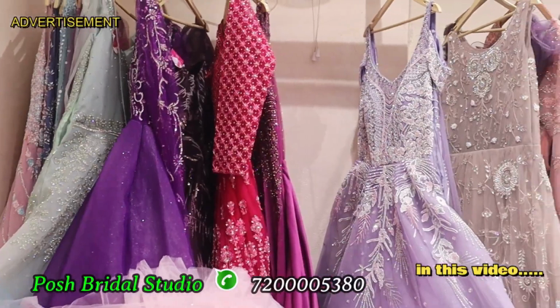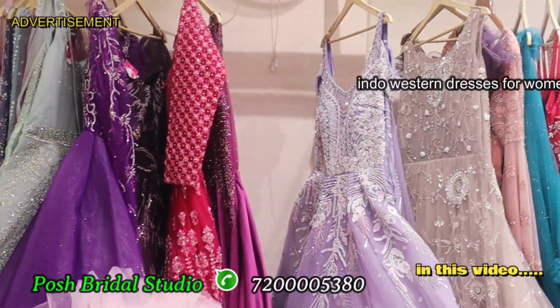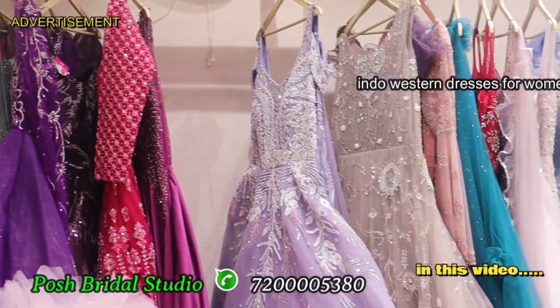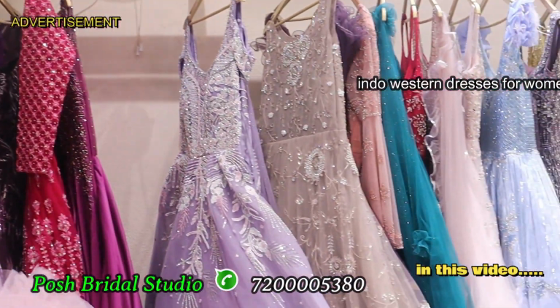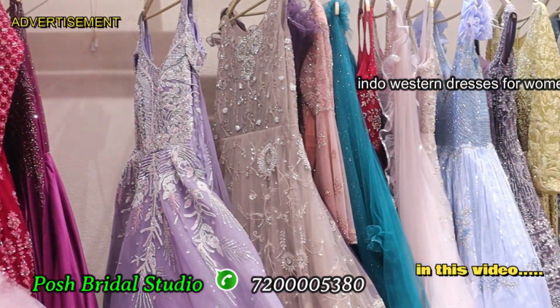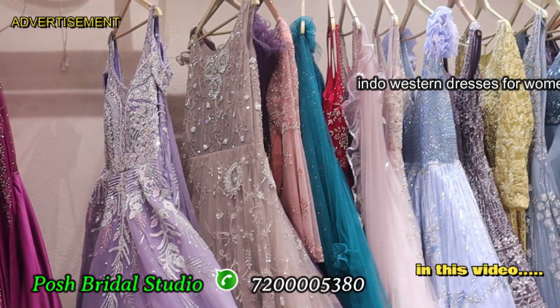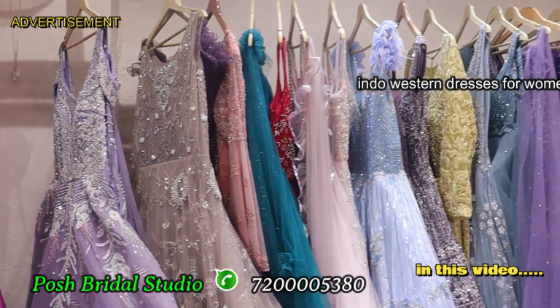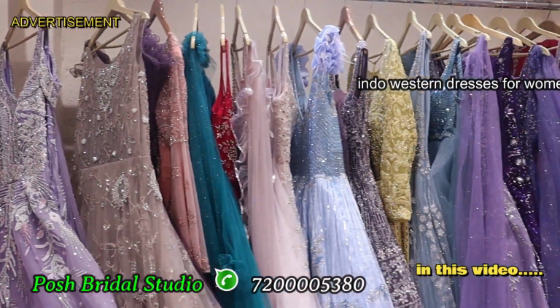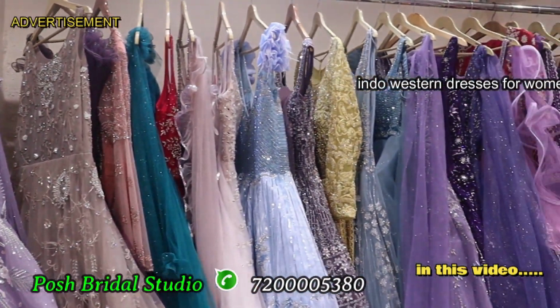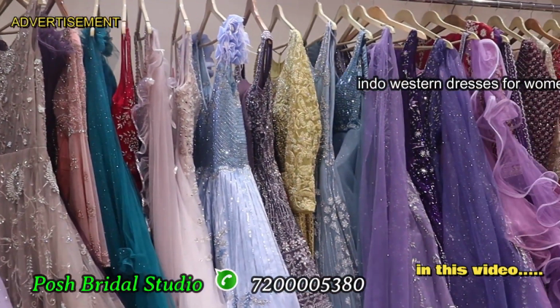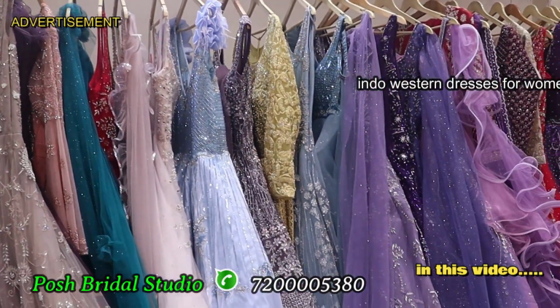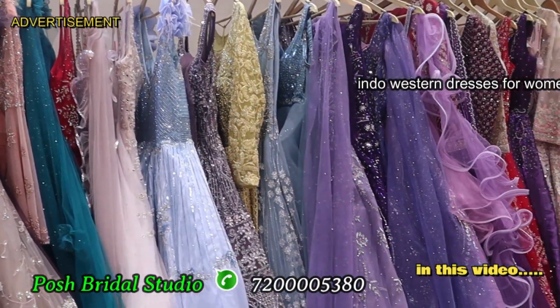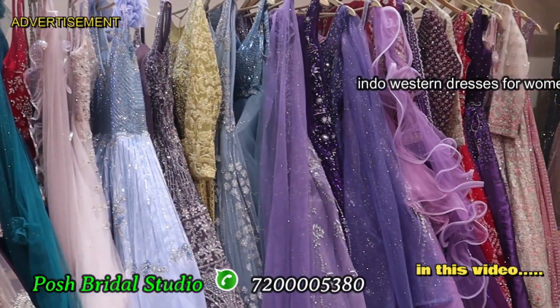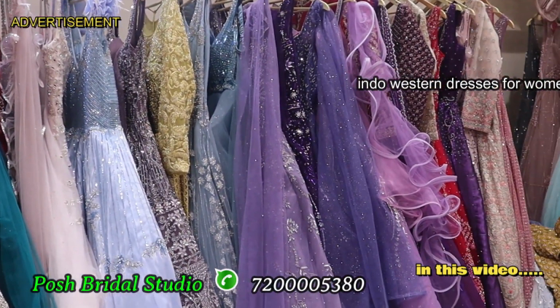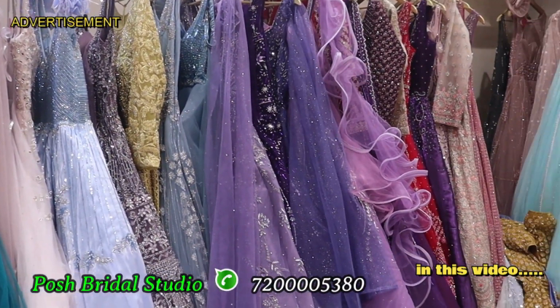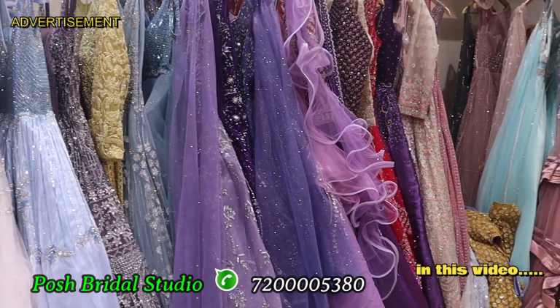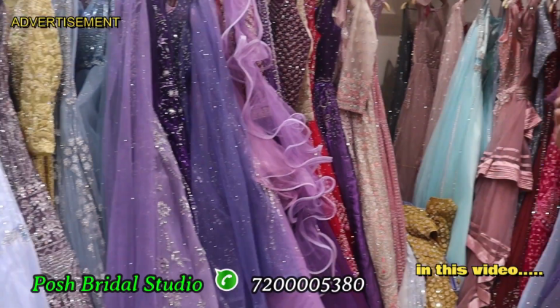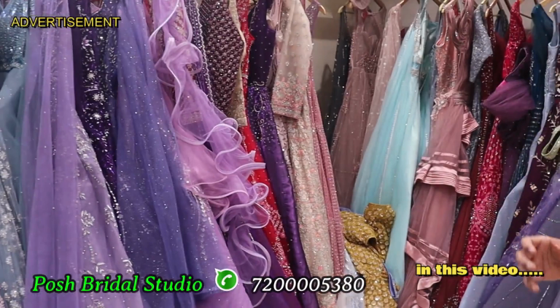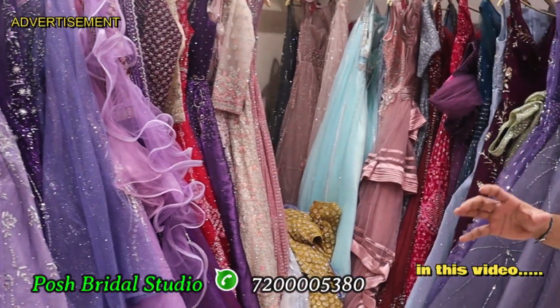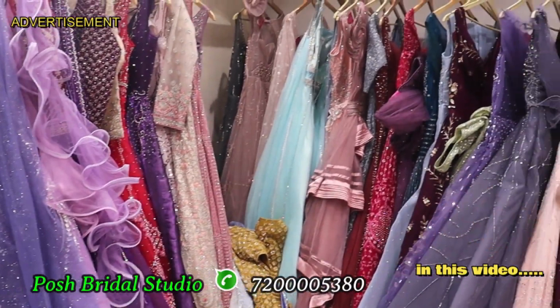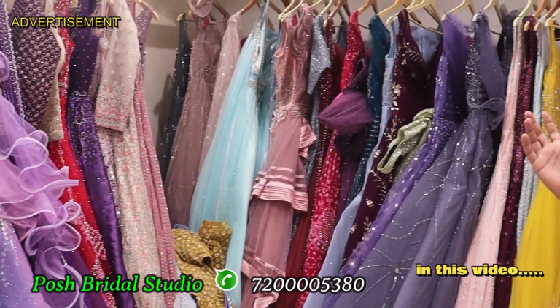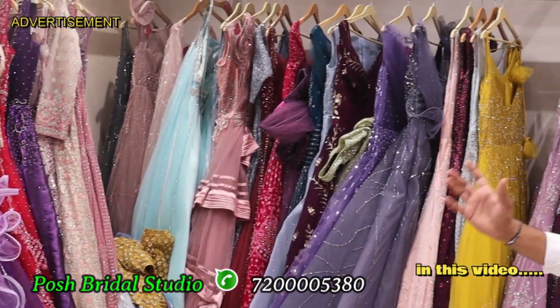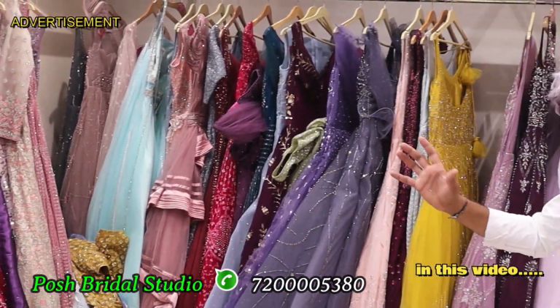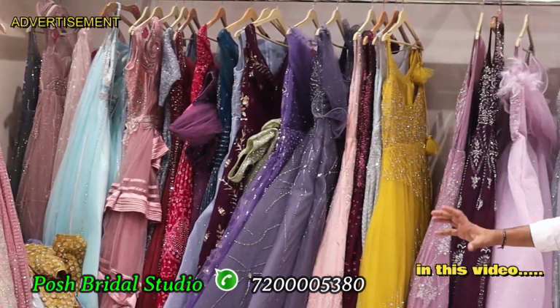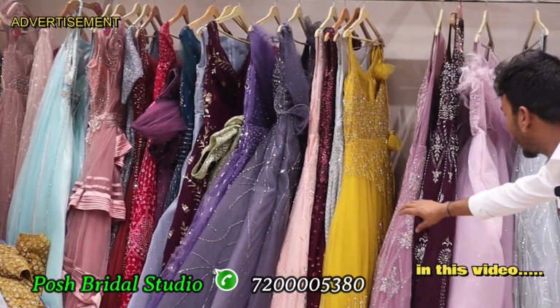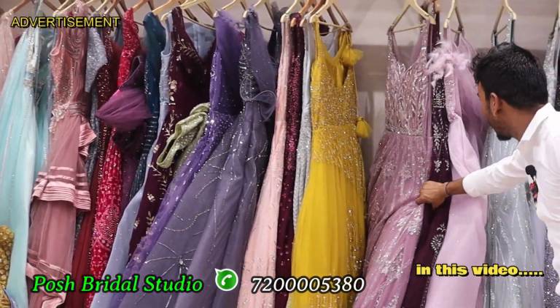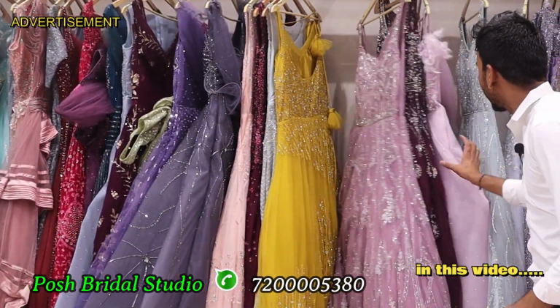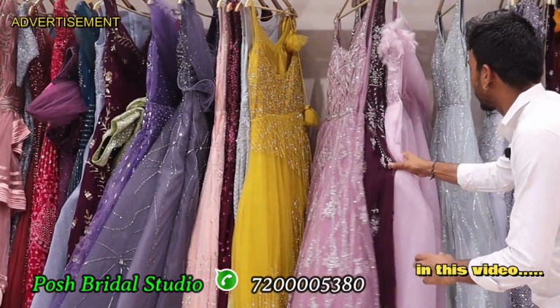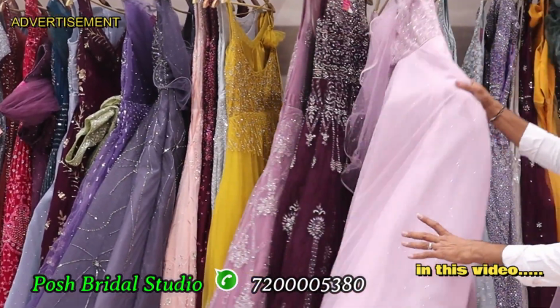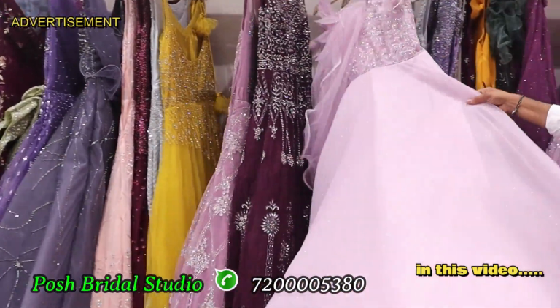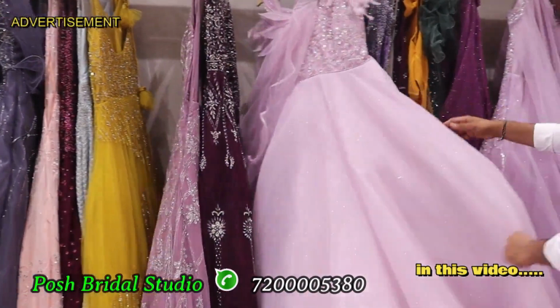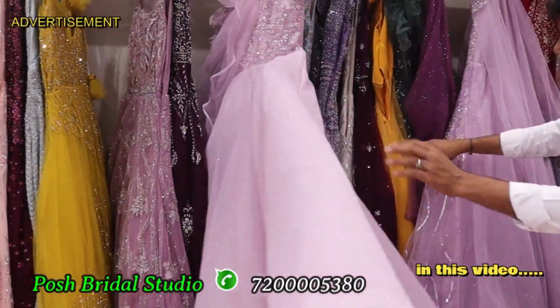I have a full bridal collection. It has a very unique pattern and the latest collection in the post bridal studio. It has different gowns — a very unique gown, a full ball gown, and a normal gown.